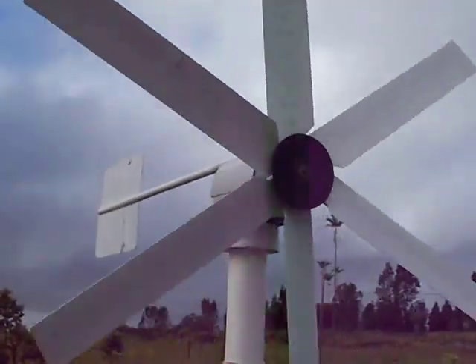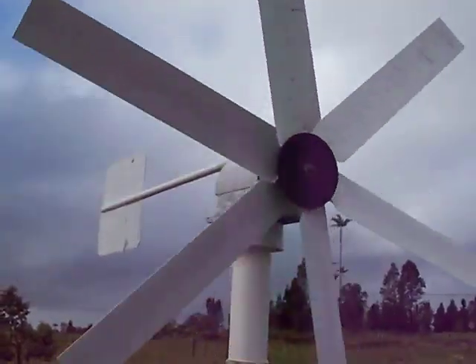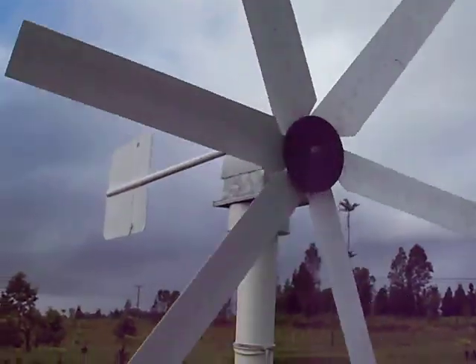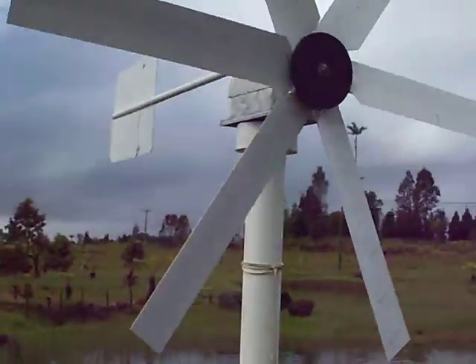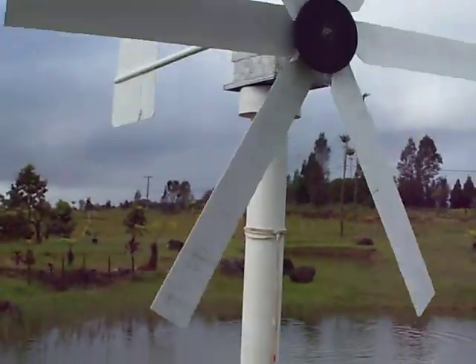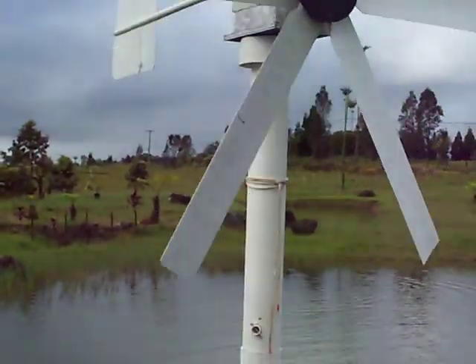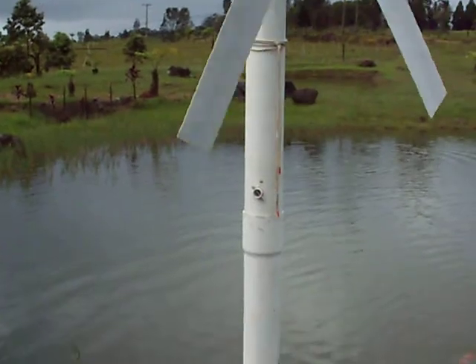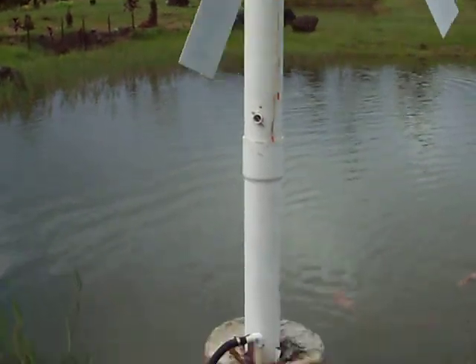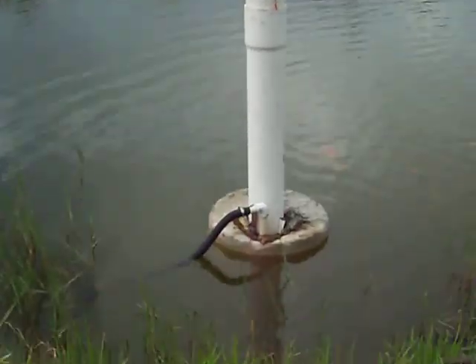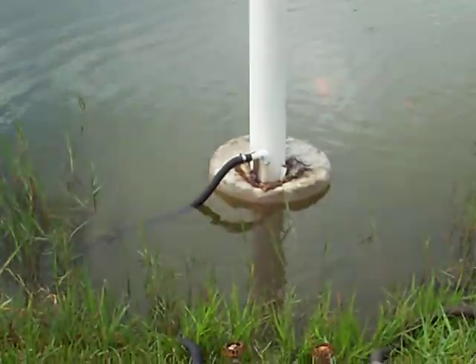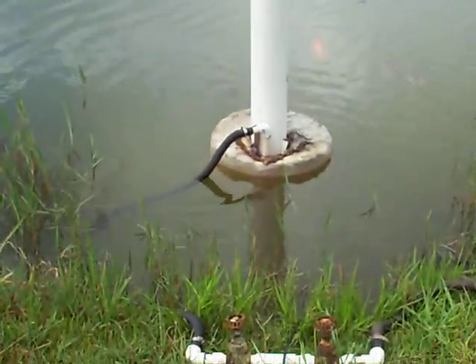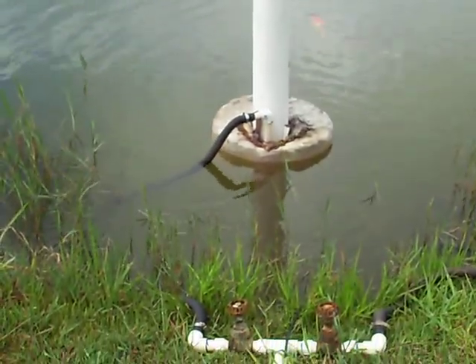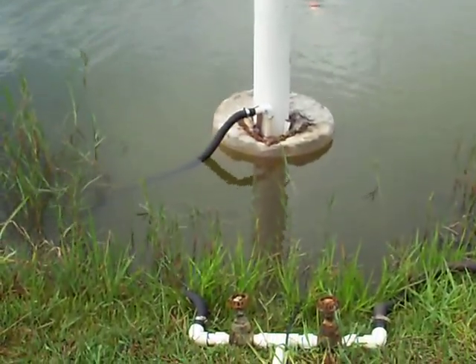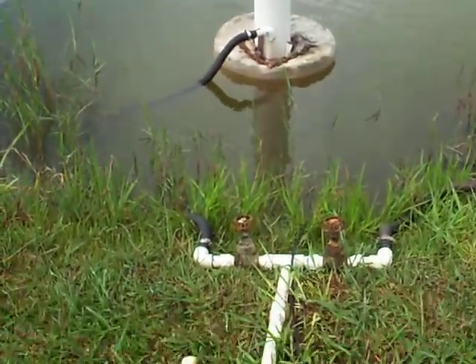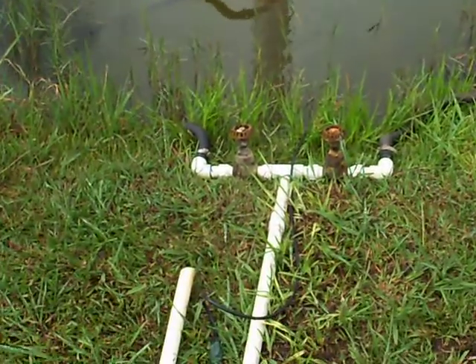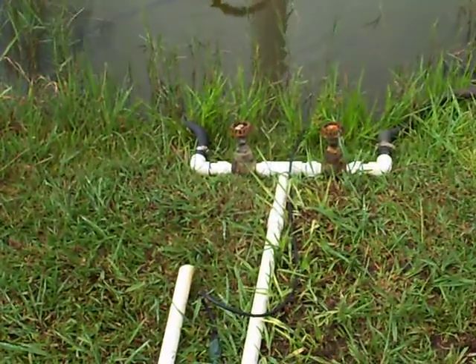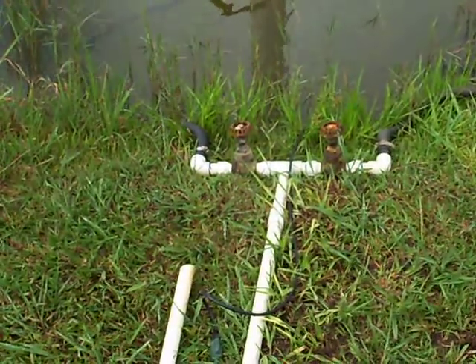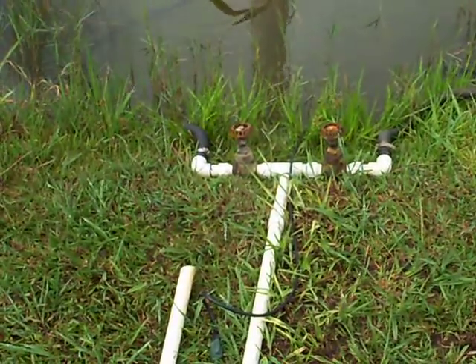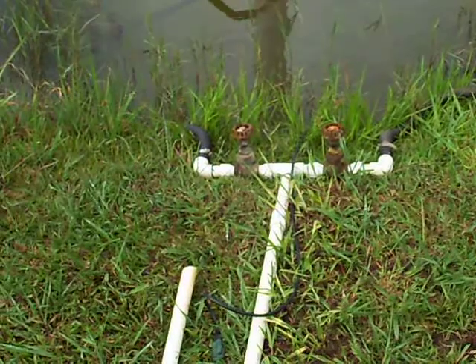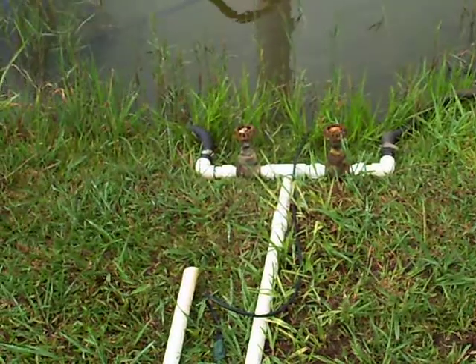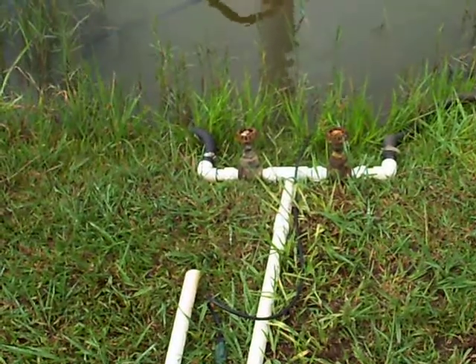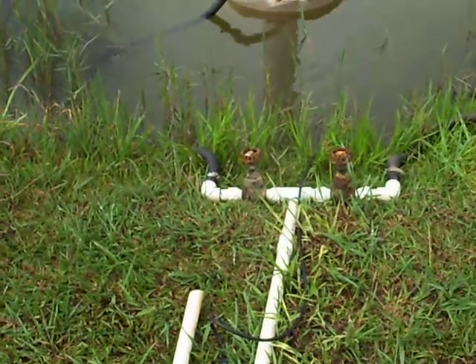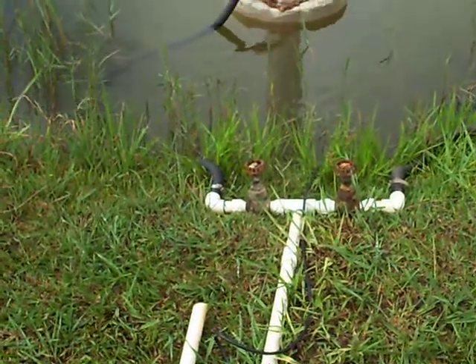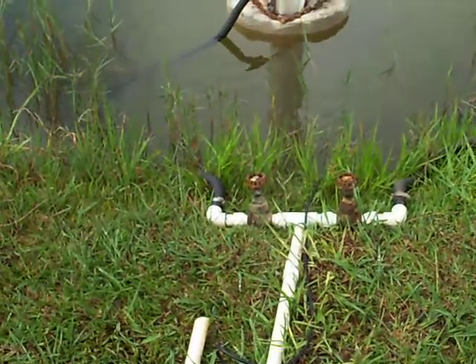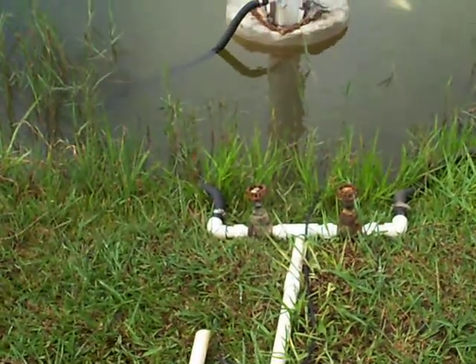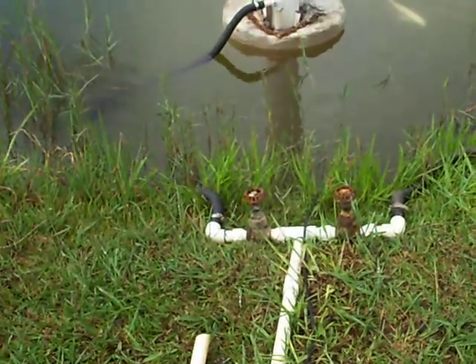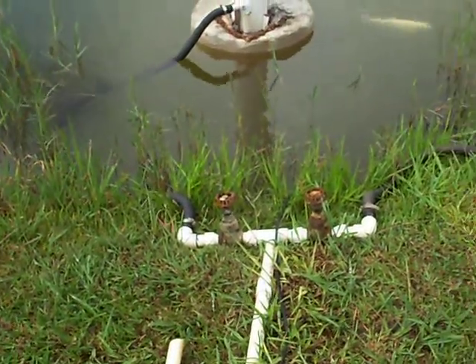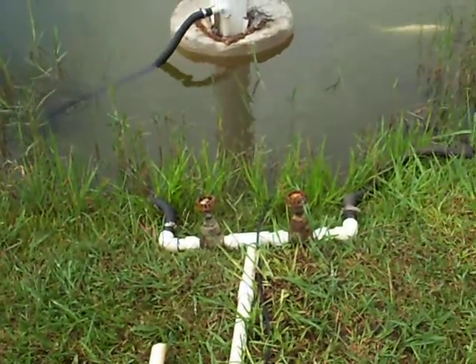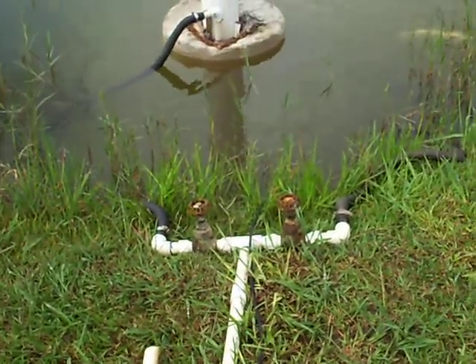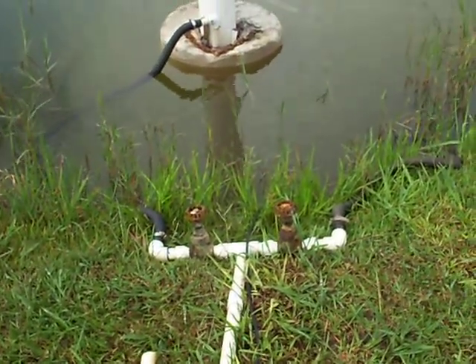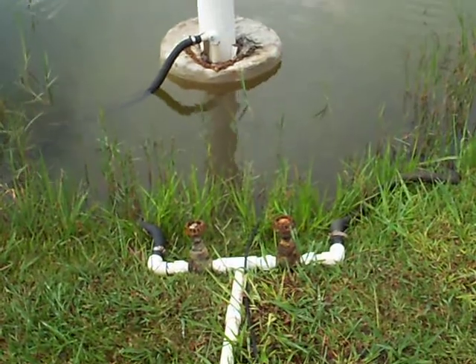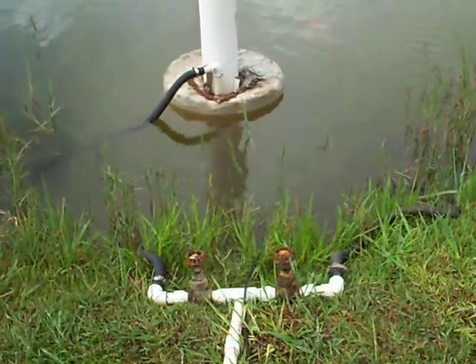It really works well. It's been really serviceable. You can see I've got a couple of valves, a one-inch pipe. One valve is for the windmill and one valve is for an electric pump that I can use if I need it.